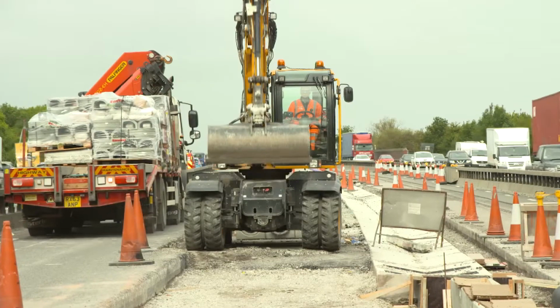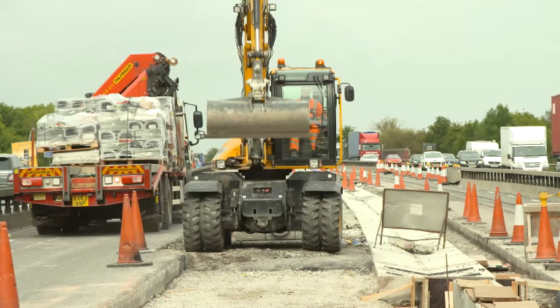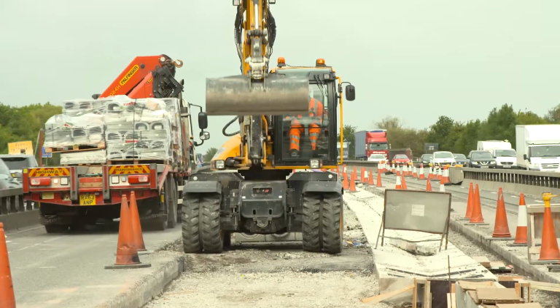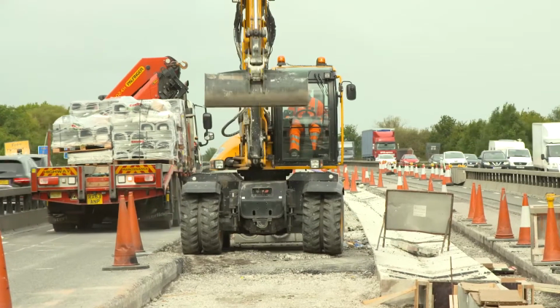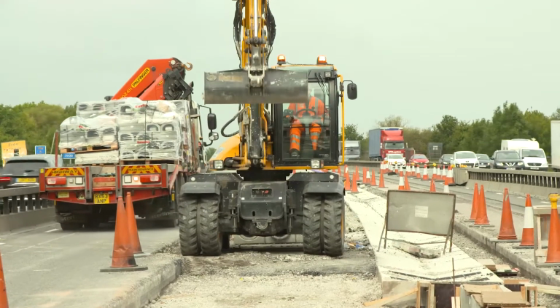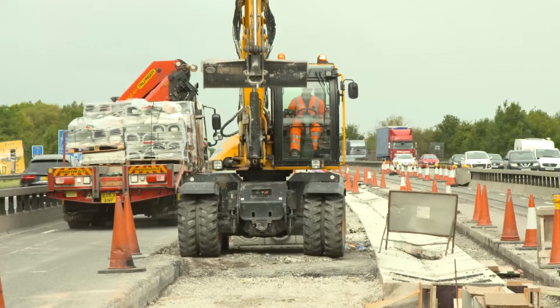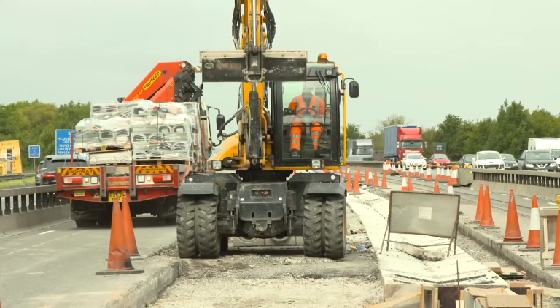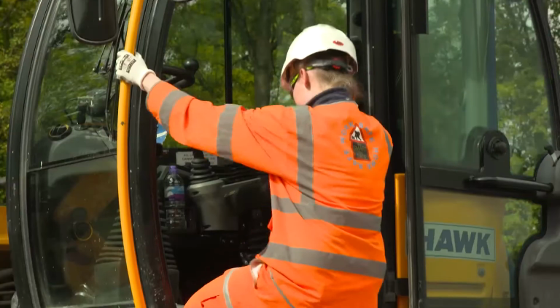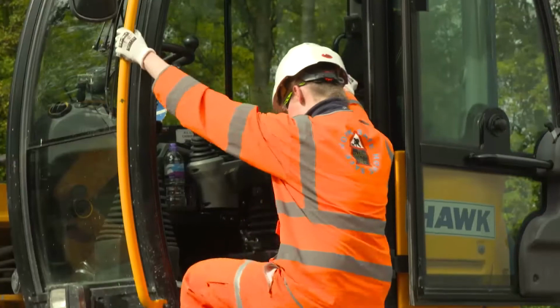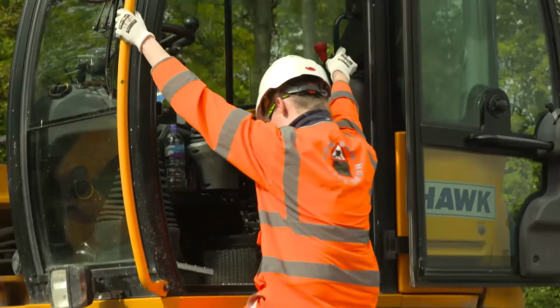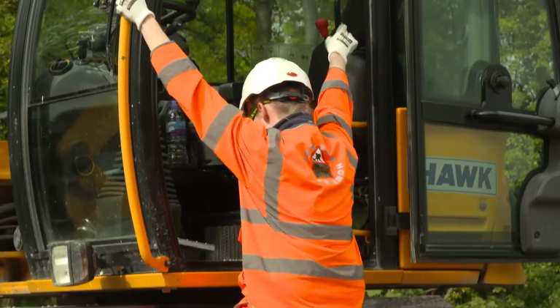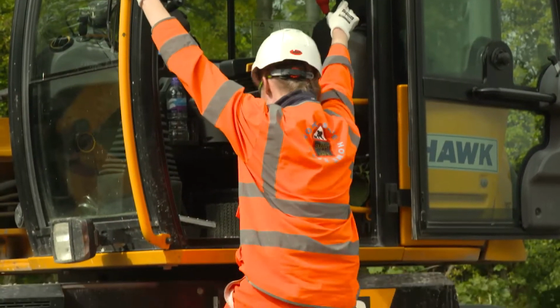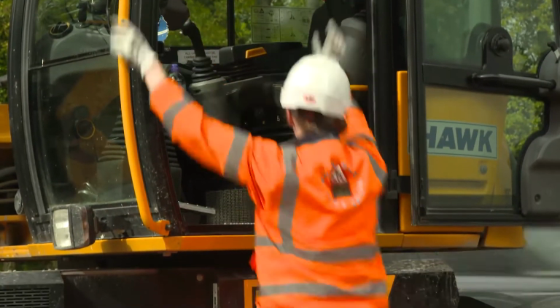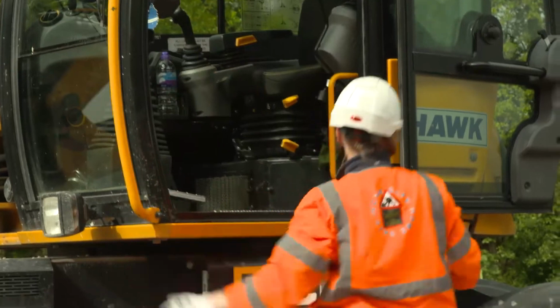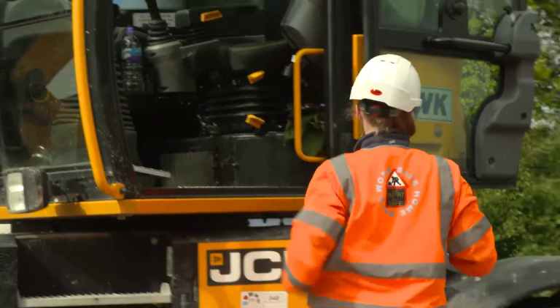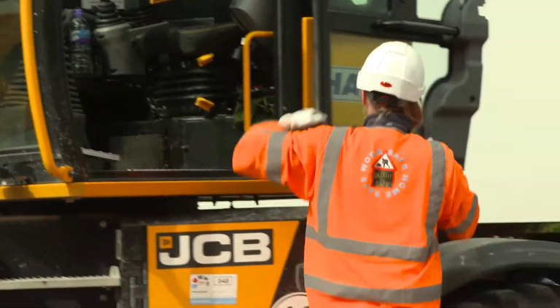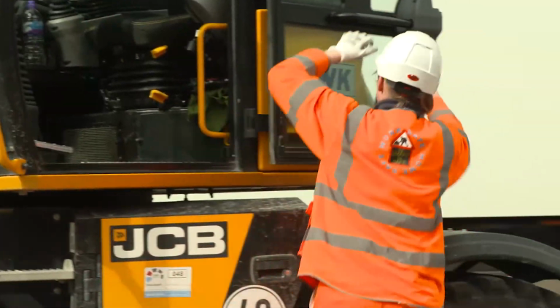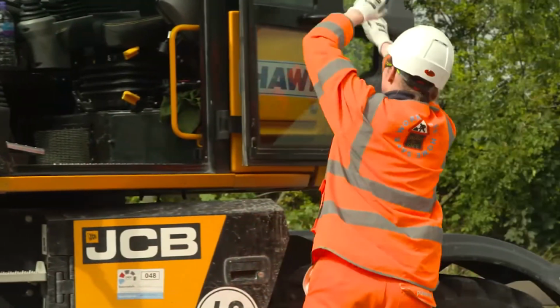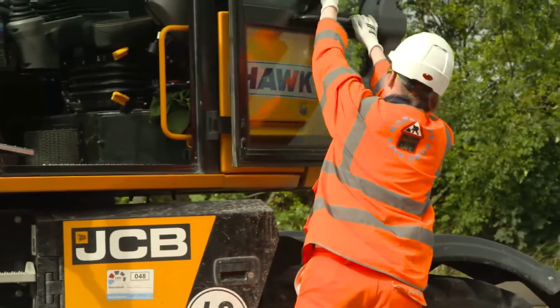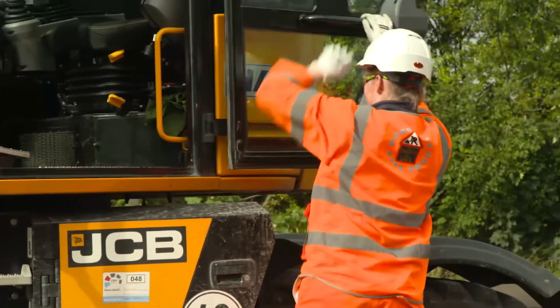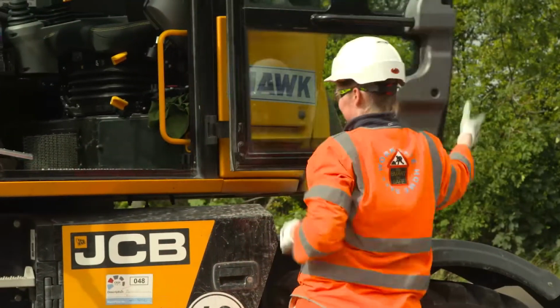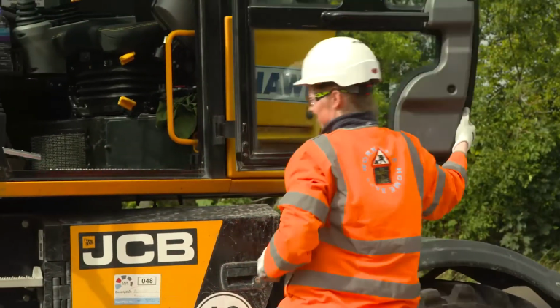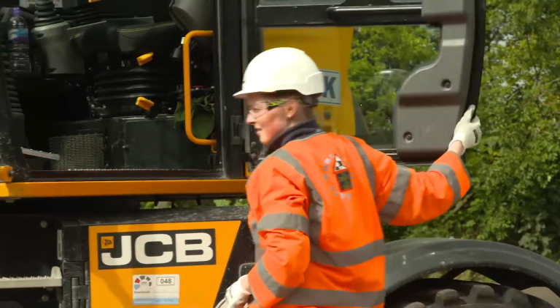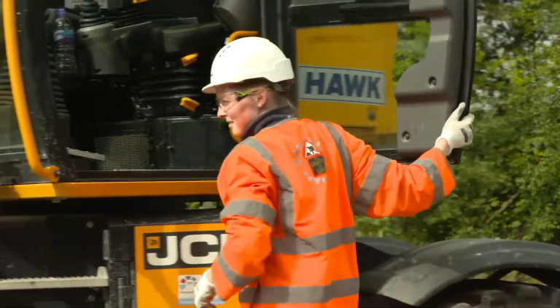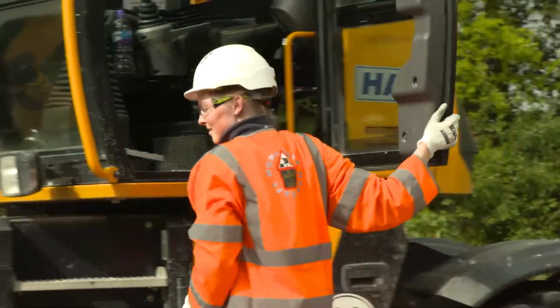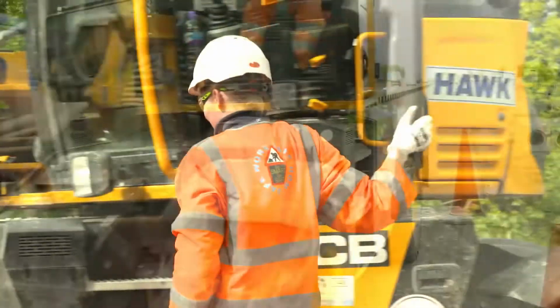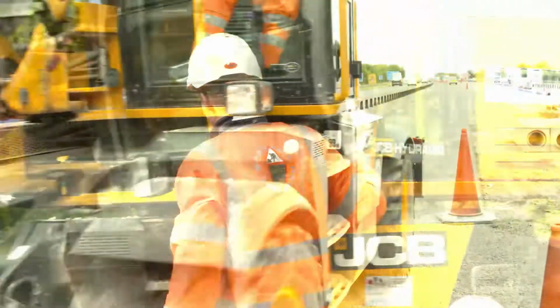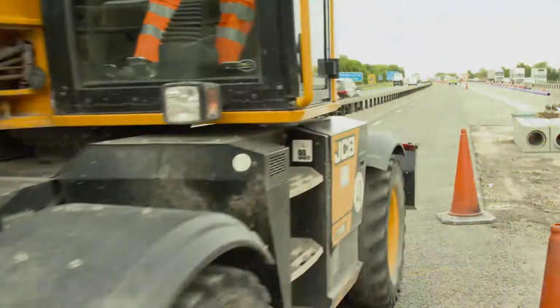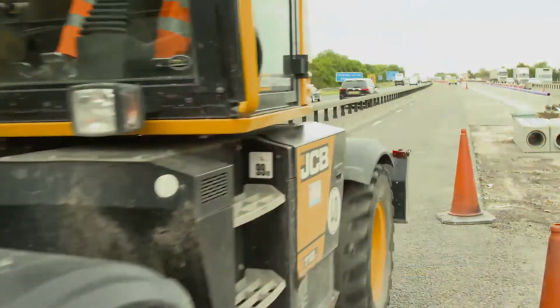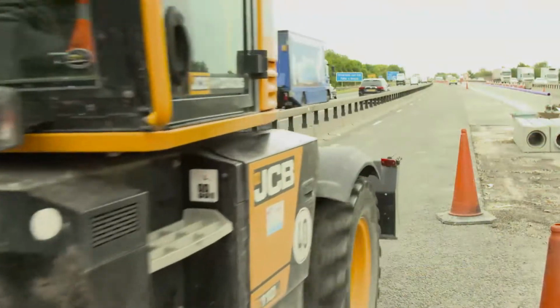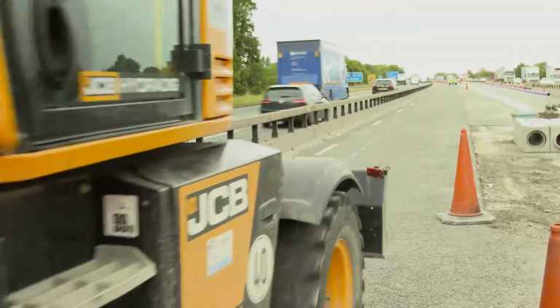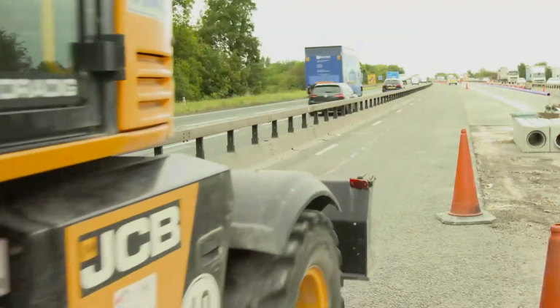One other advantage of the HydraDig is there's no risk in respect of working from height. You can access everything from ground level. That's another key advantage in making sure our workforce is safe as well.